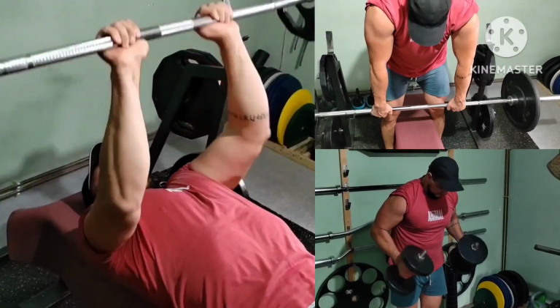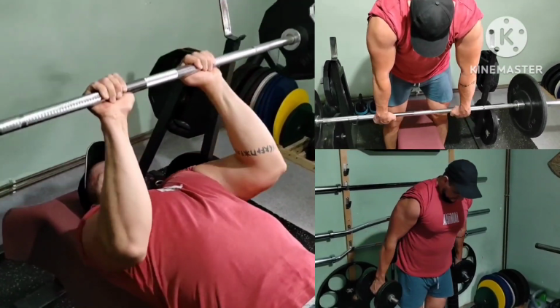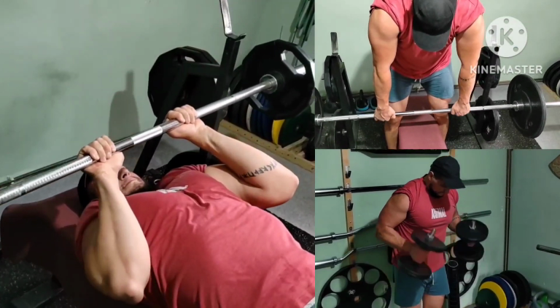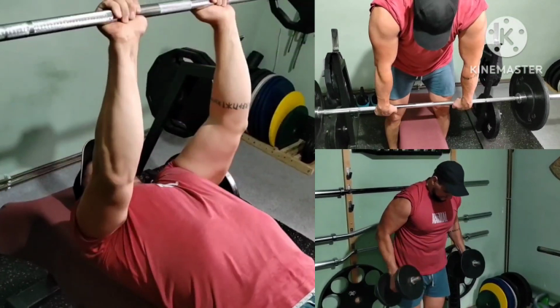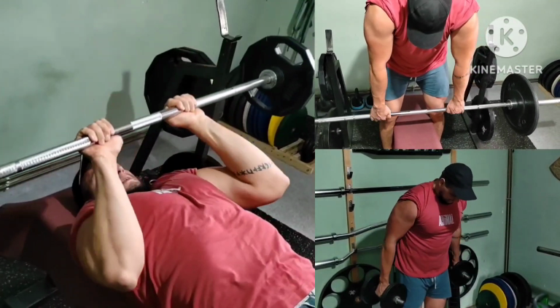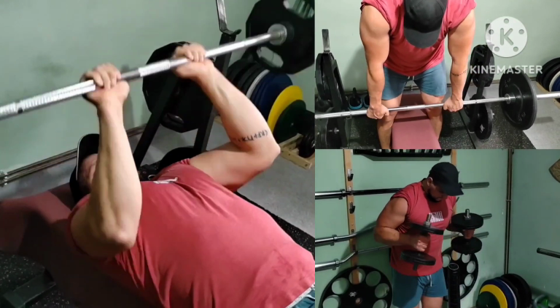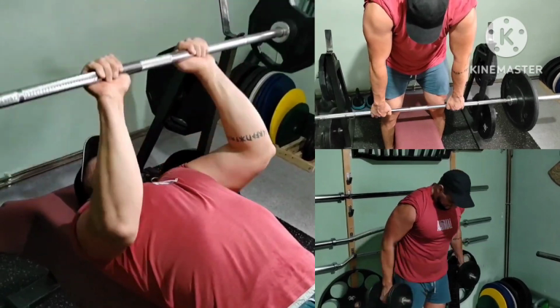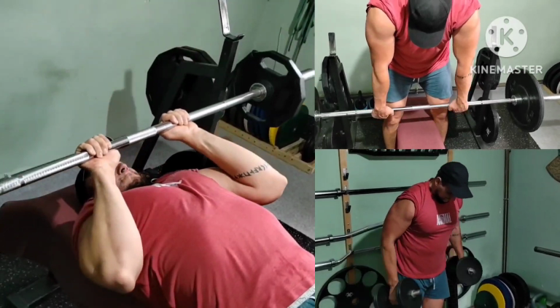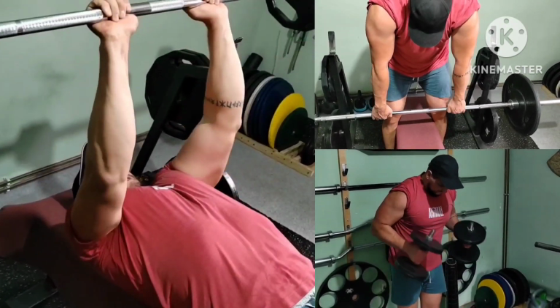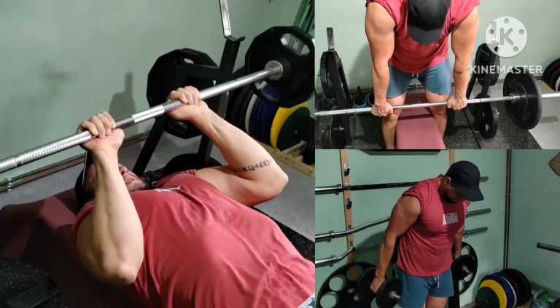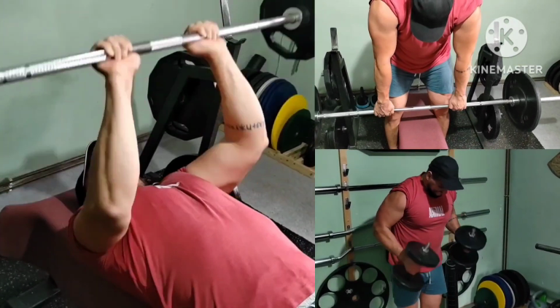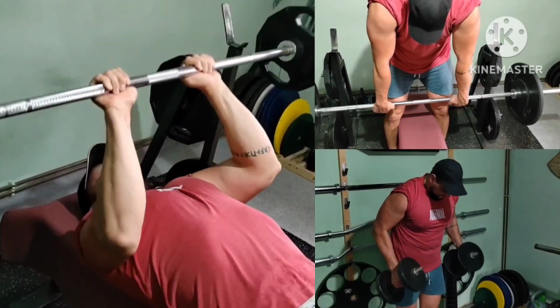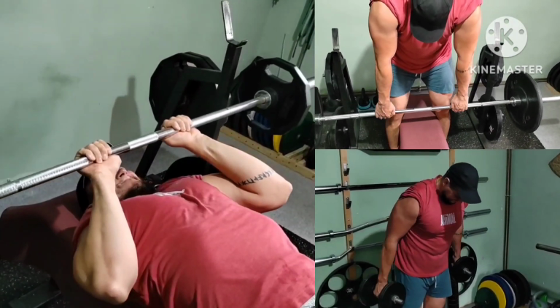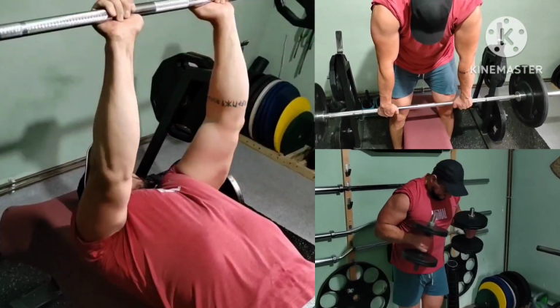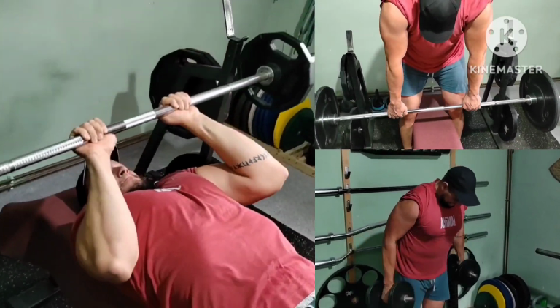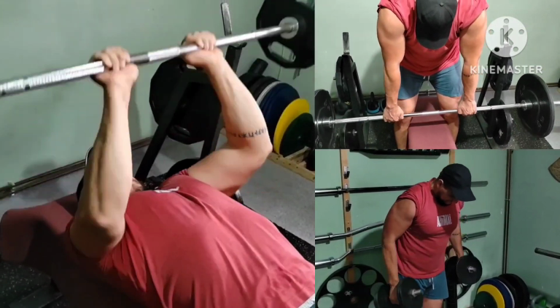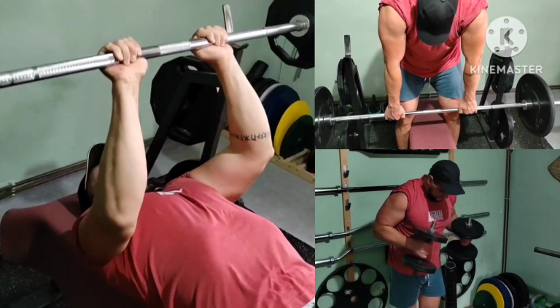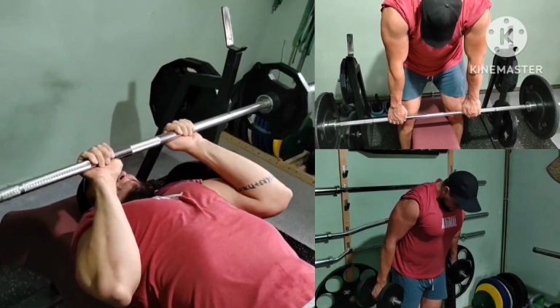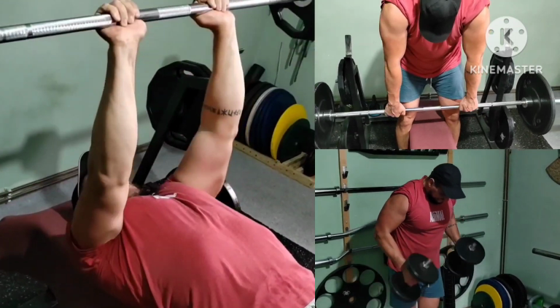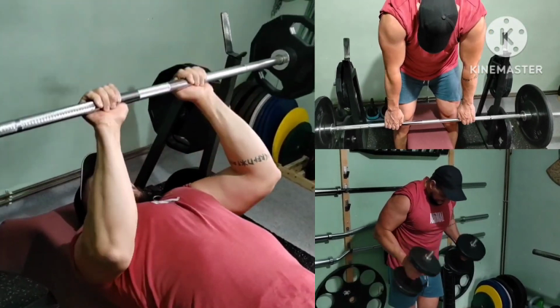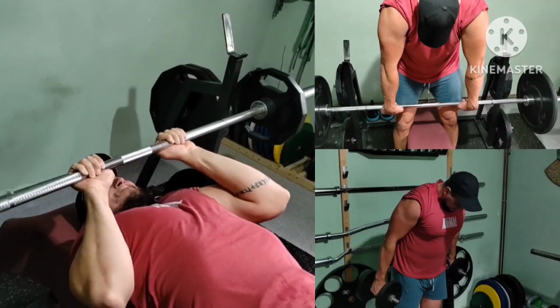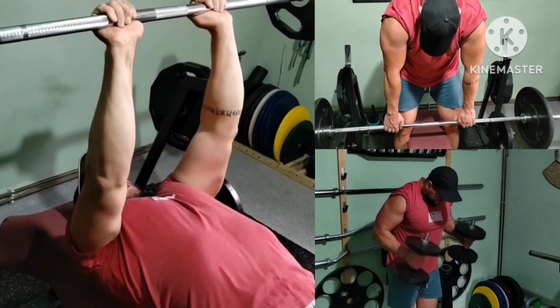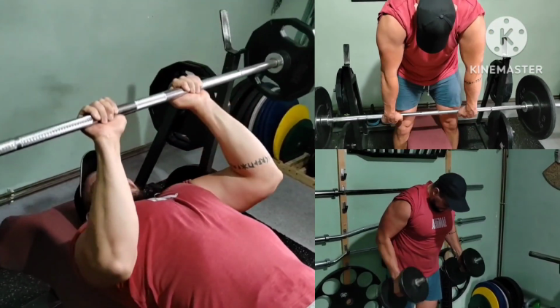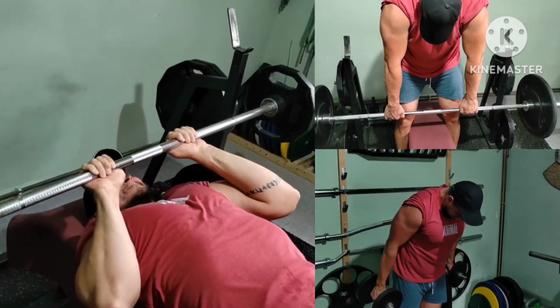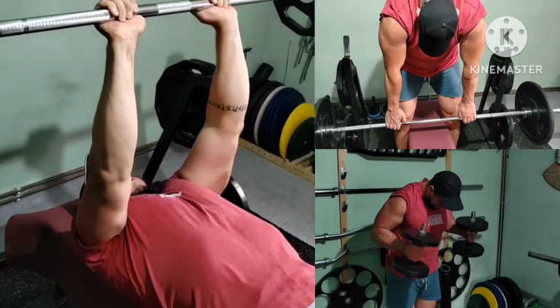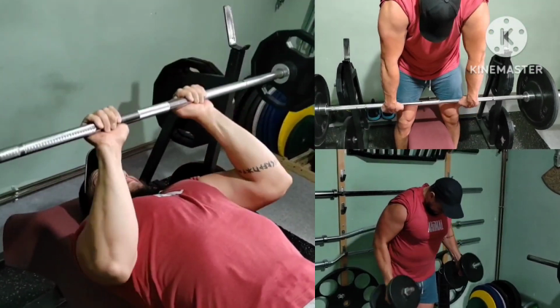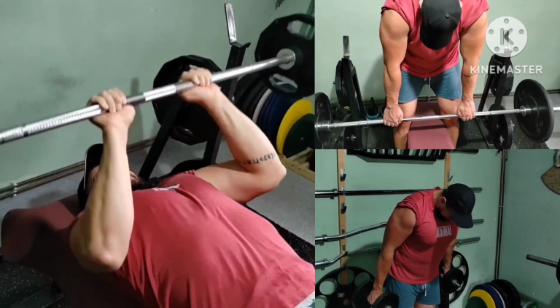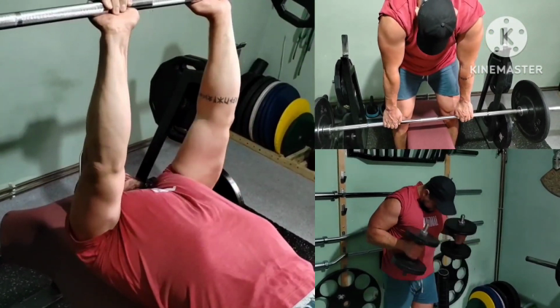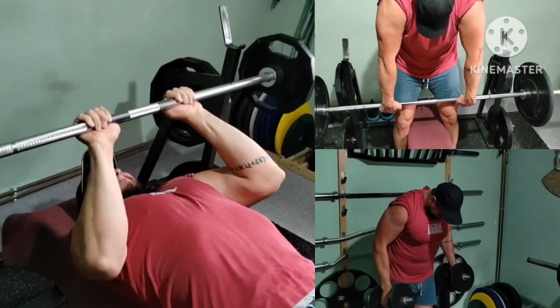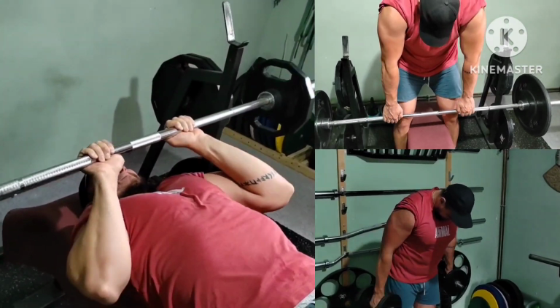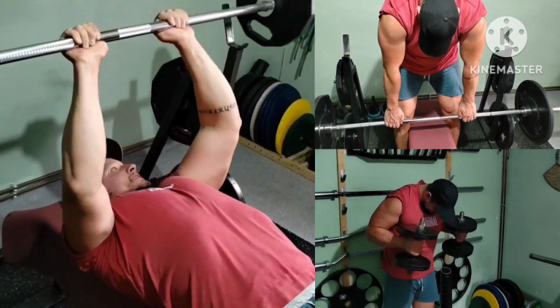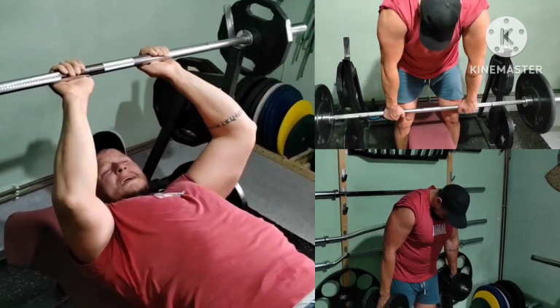Now arms and the first giant set: dumbbell hammer curl, barbell JM press, and barbell pronated wrist and finger curls. Two rounds of these, two rounds of everything.